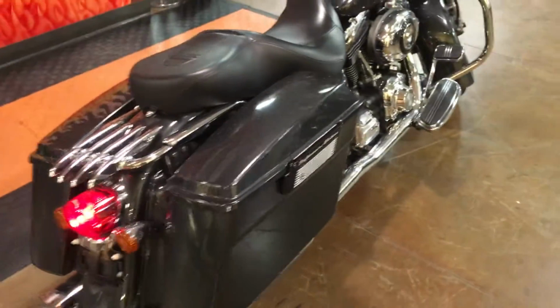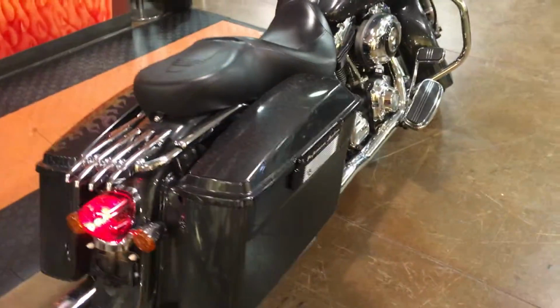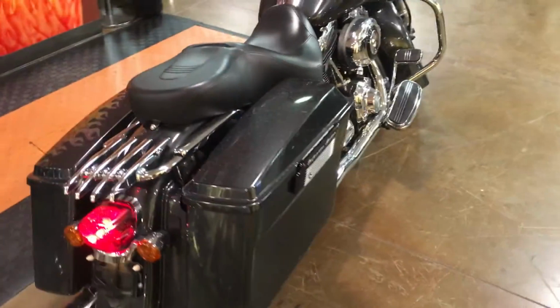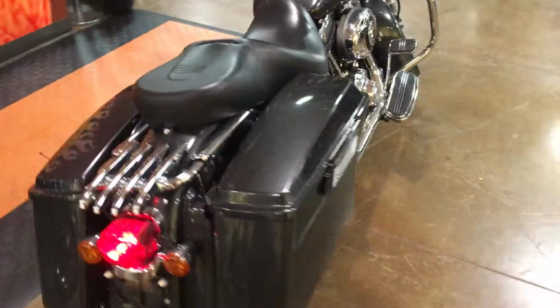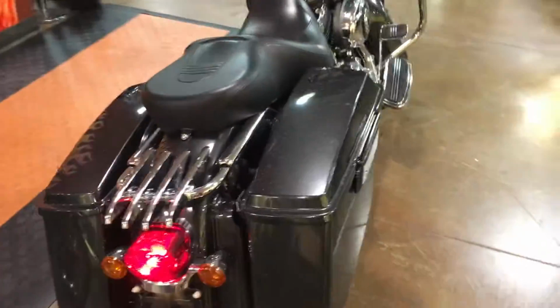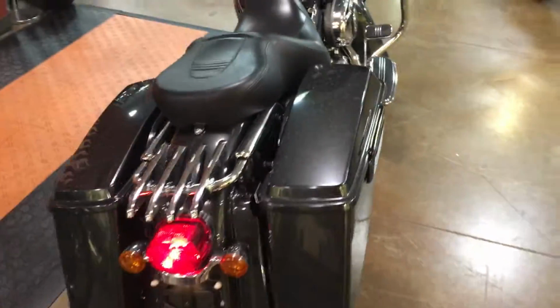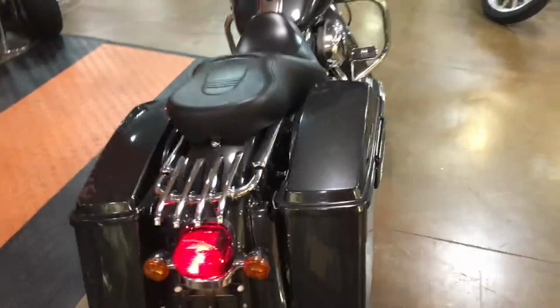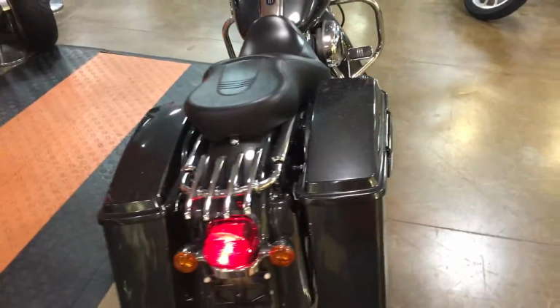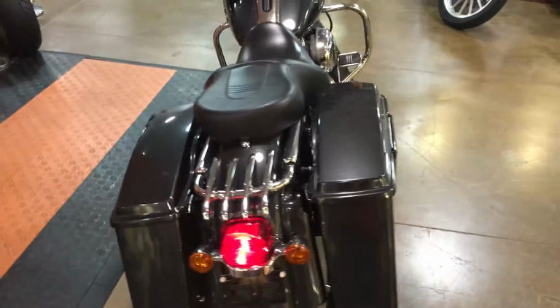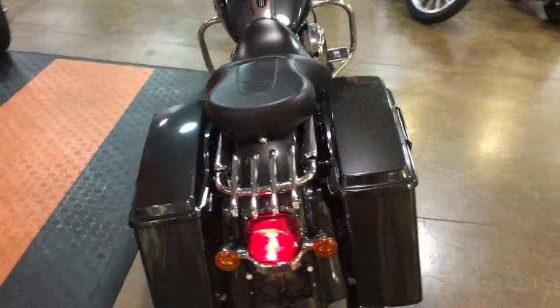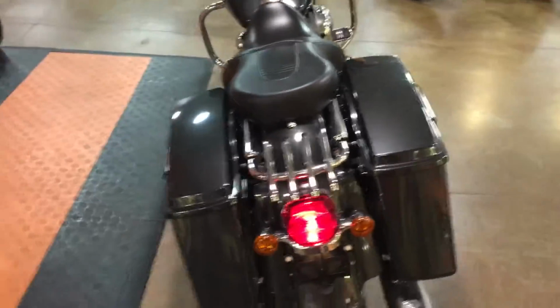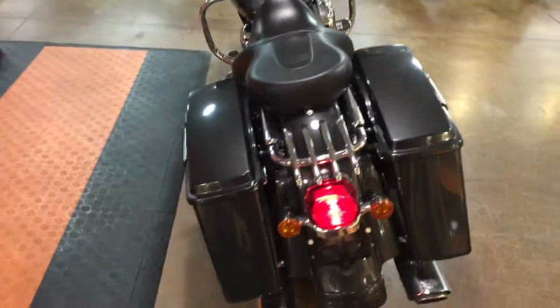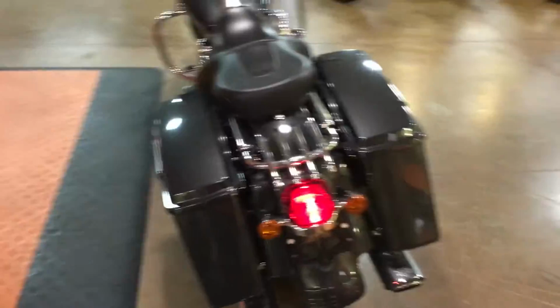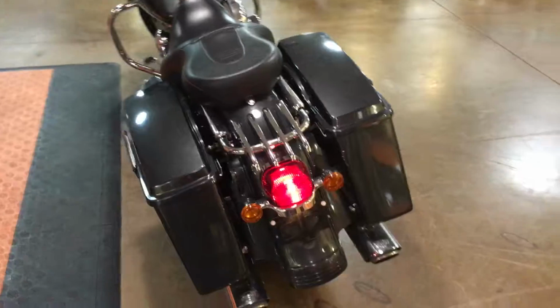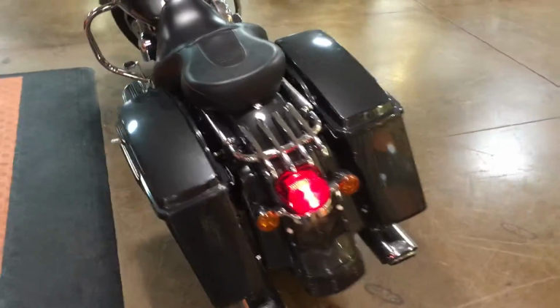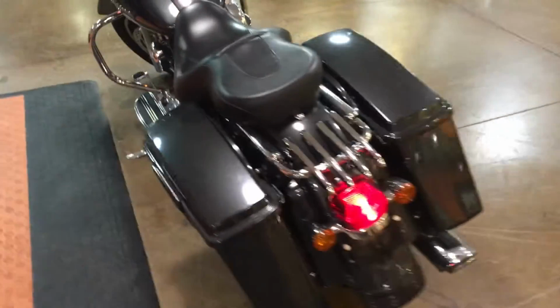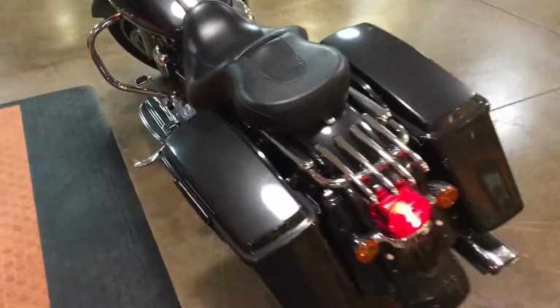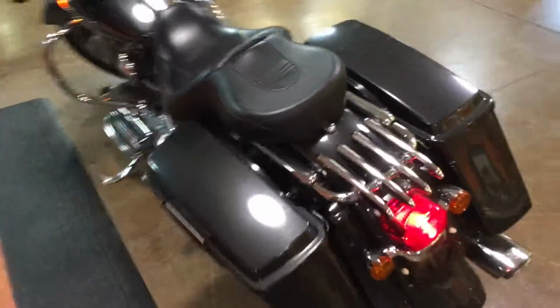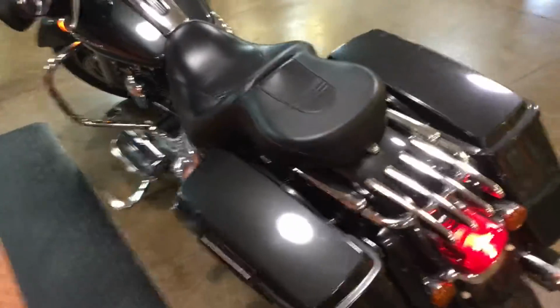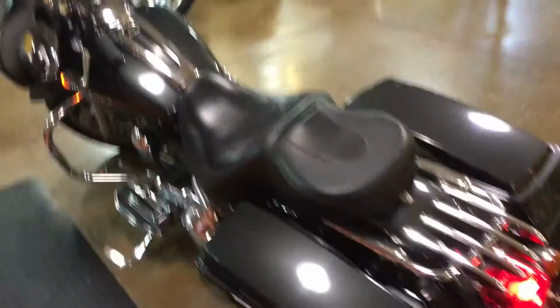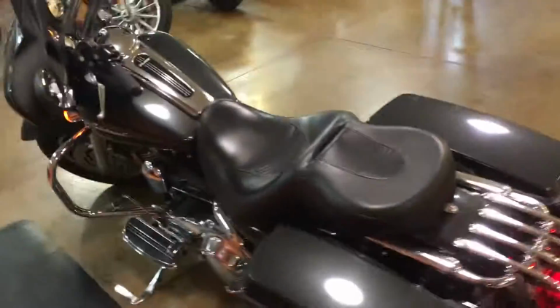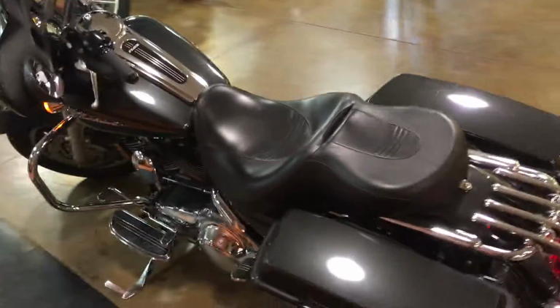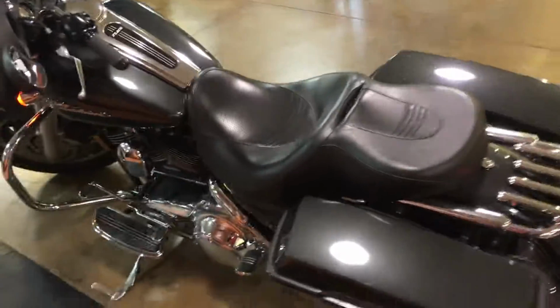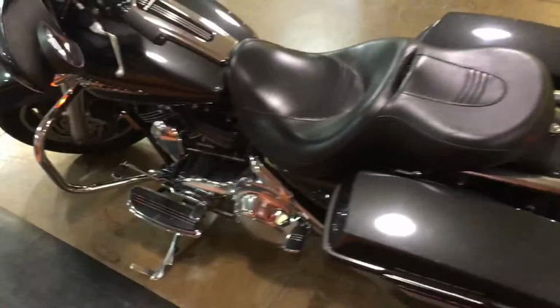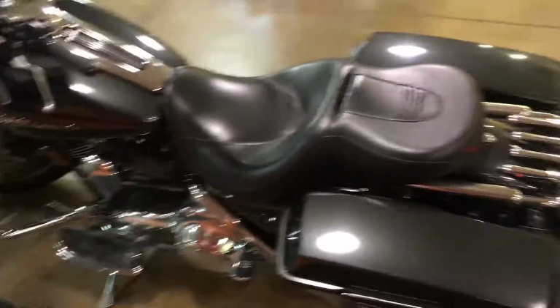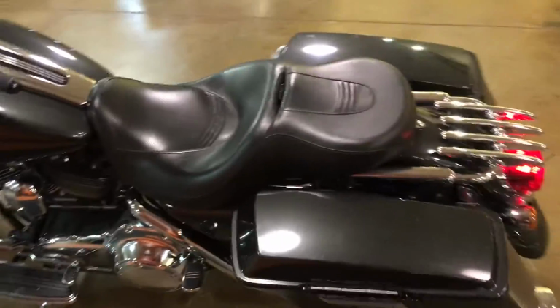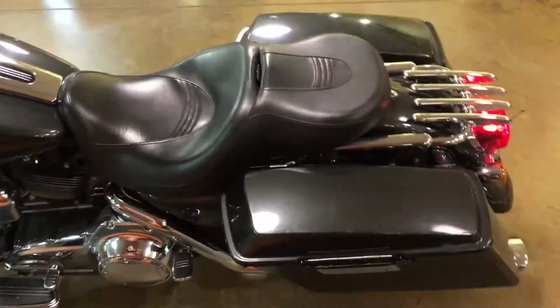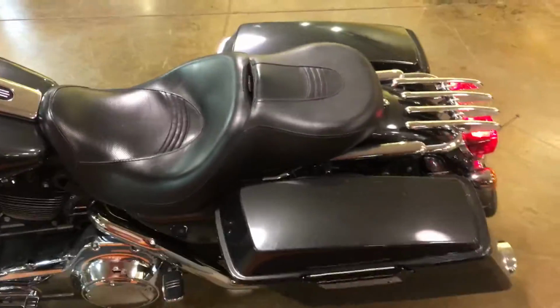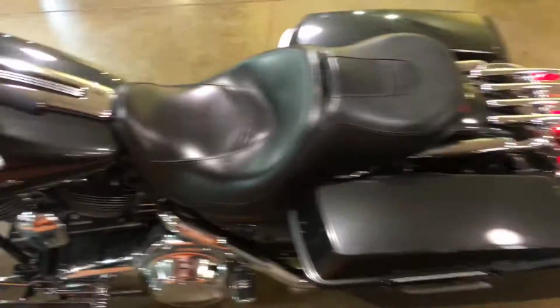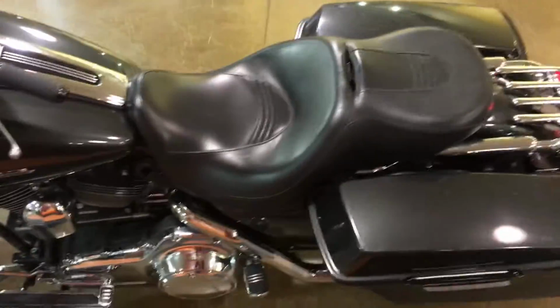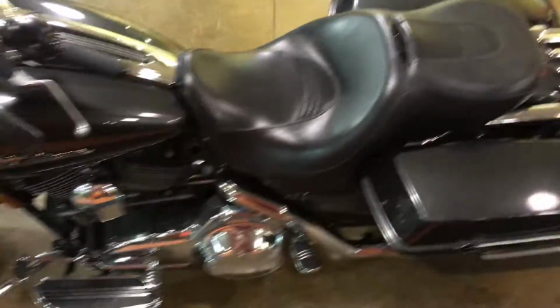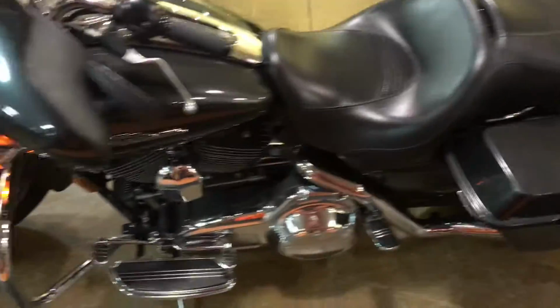Time to get on a fat bagger — whether you're riding two up or alone — for $11,999, on sale this week at Bayside Harley-Davidson.